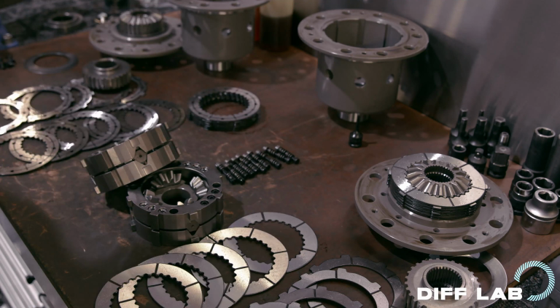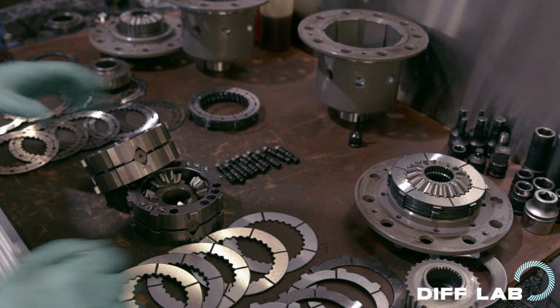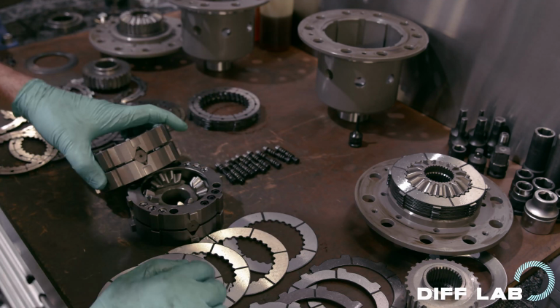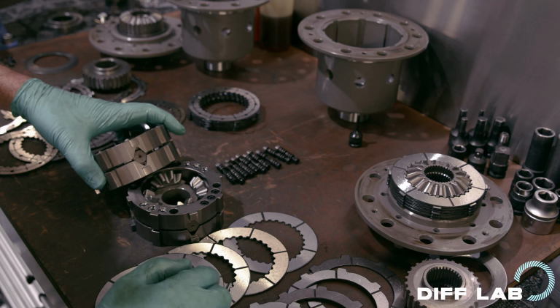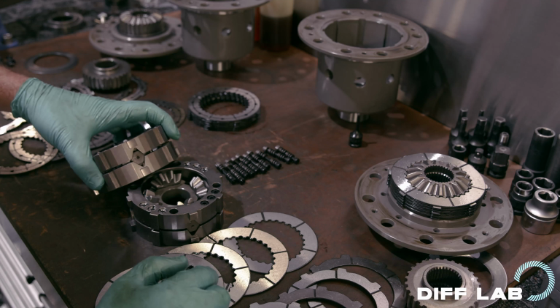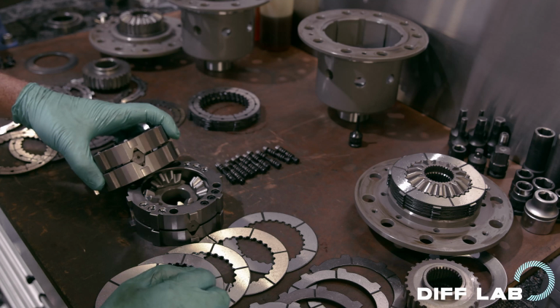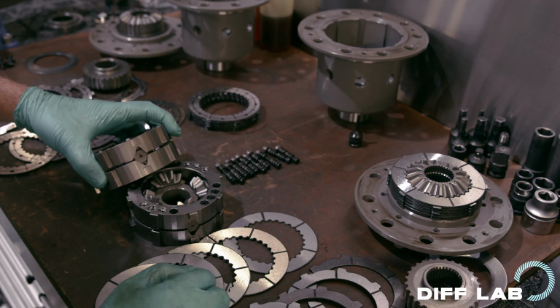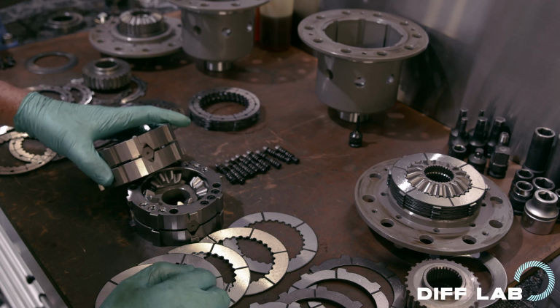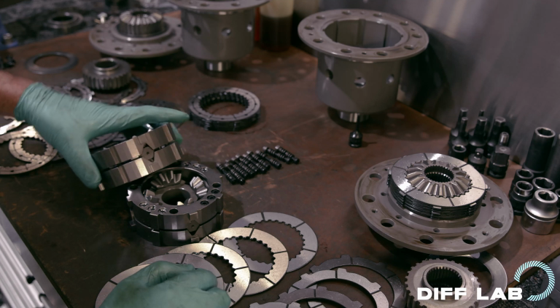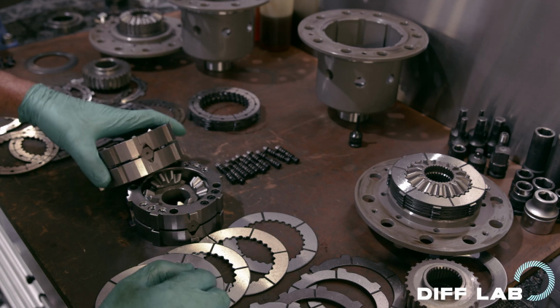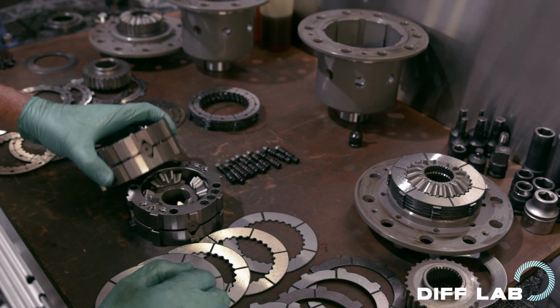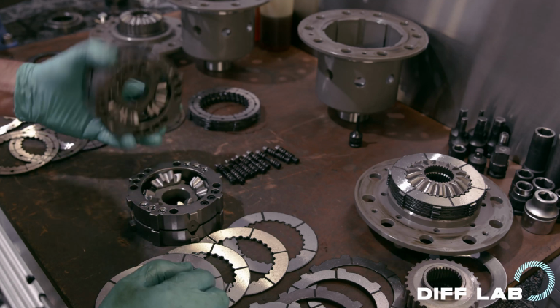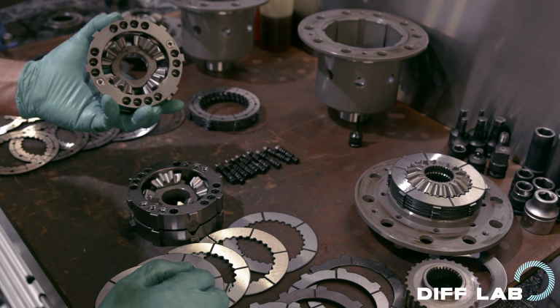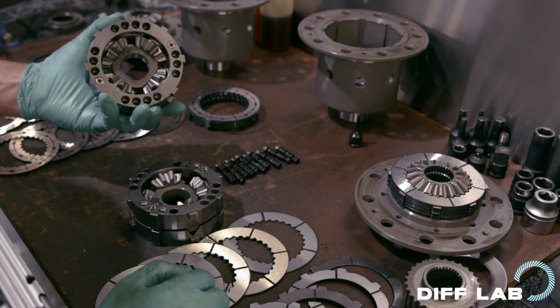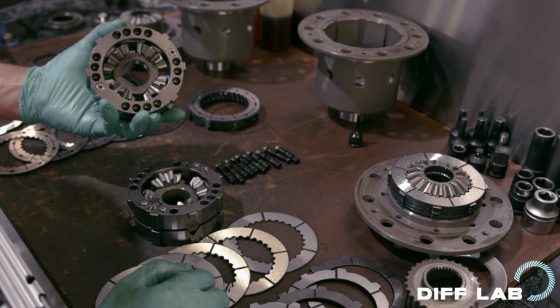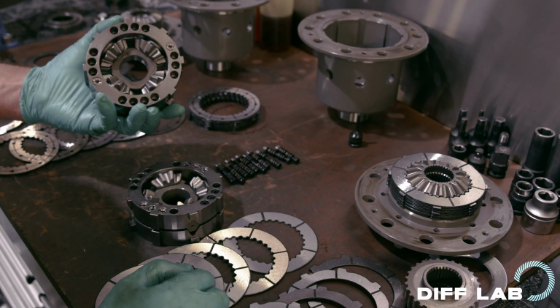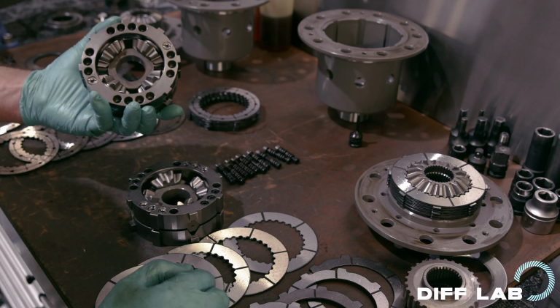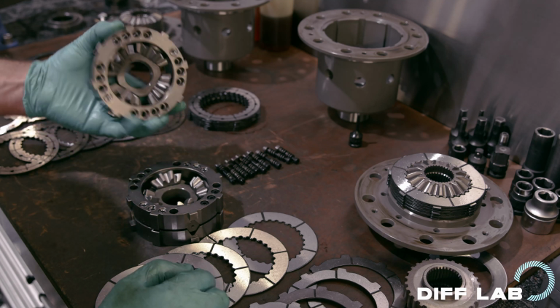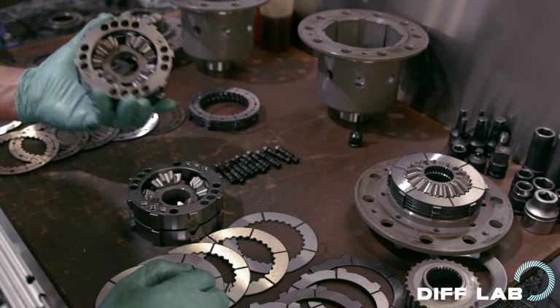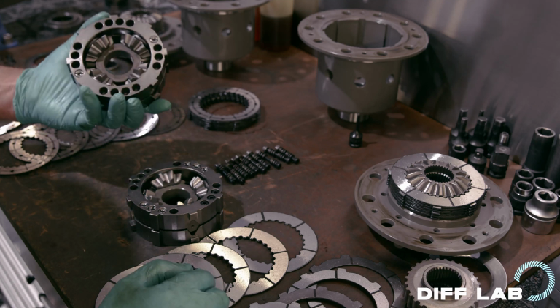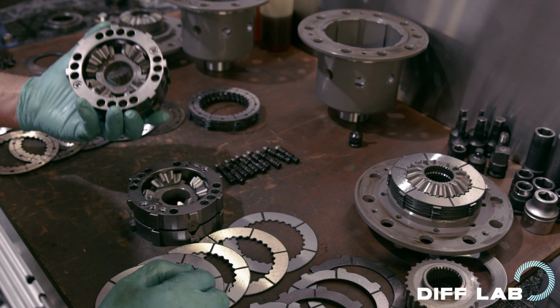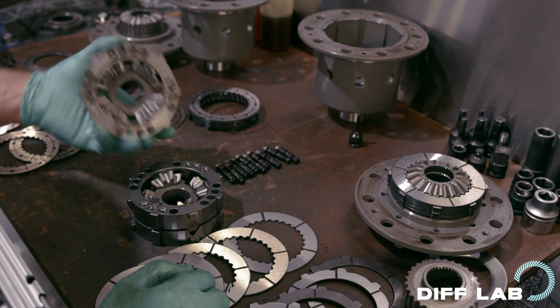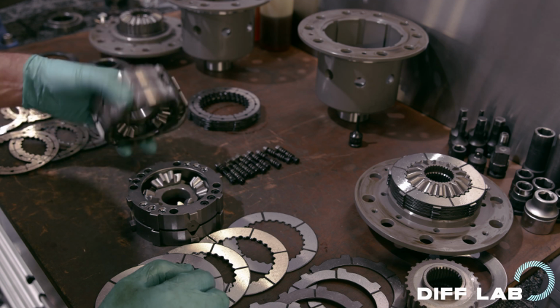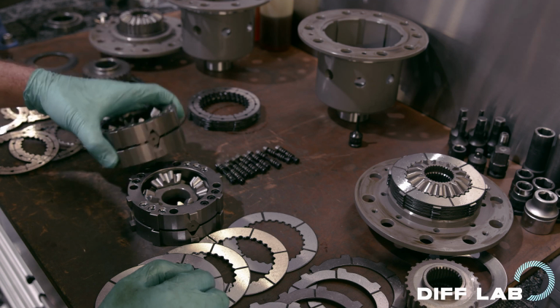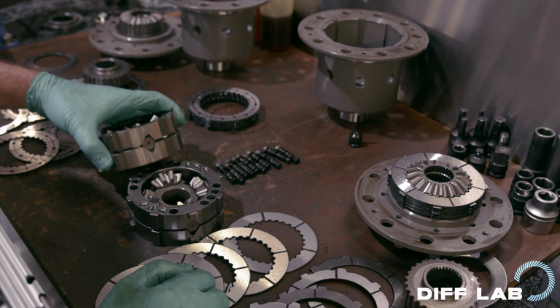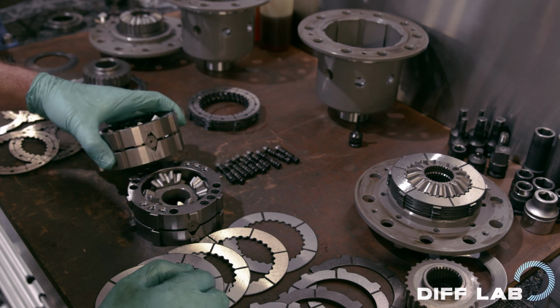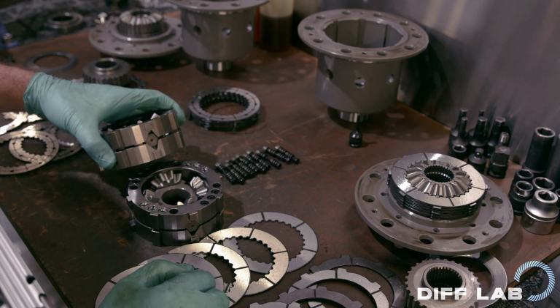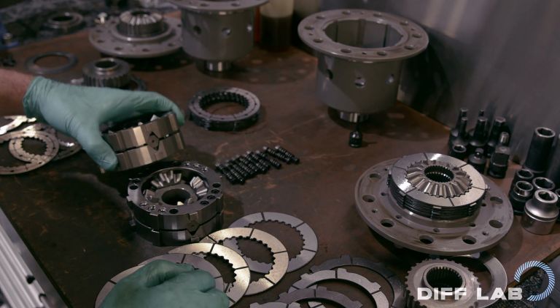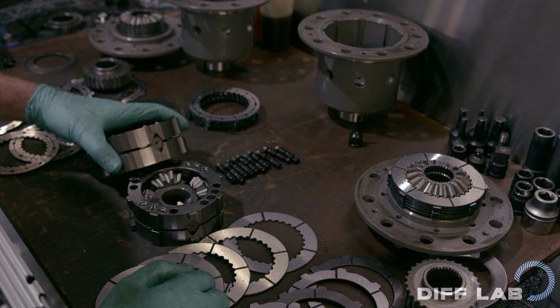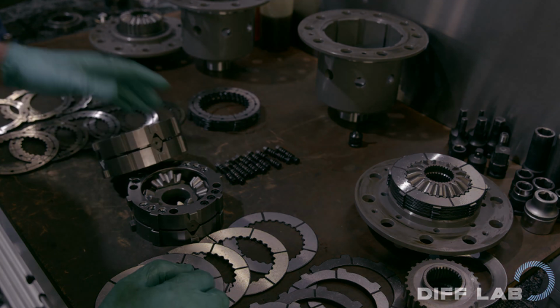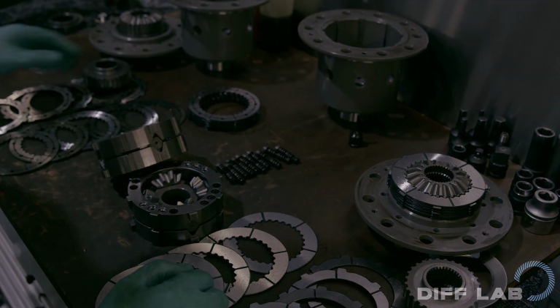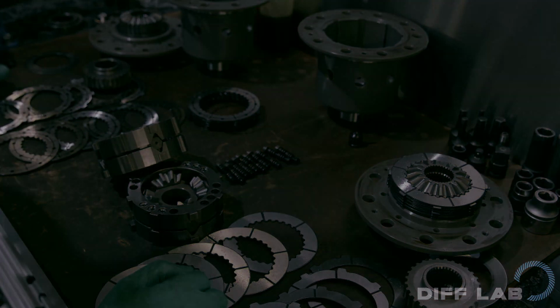I need to put these two guys back together now. But if you like teardowns like this and want to see some more, tune in — we'll have more teardowns coming your way. We'll see you soon.